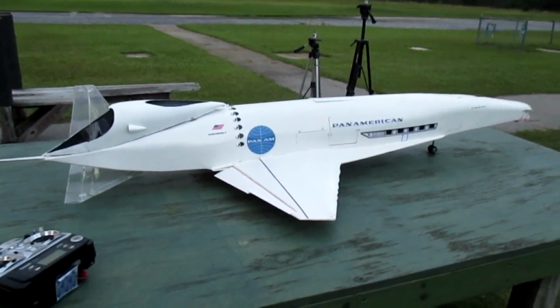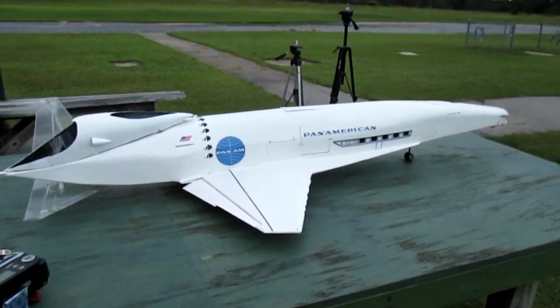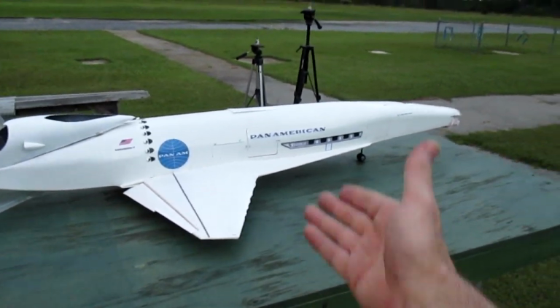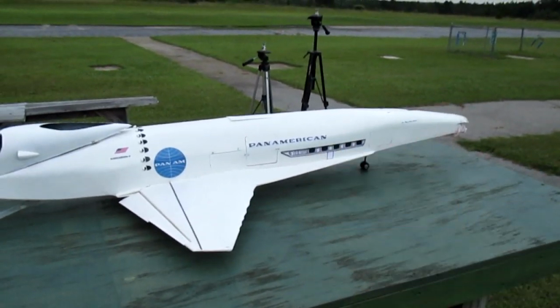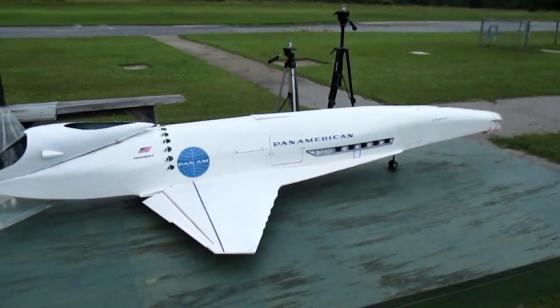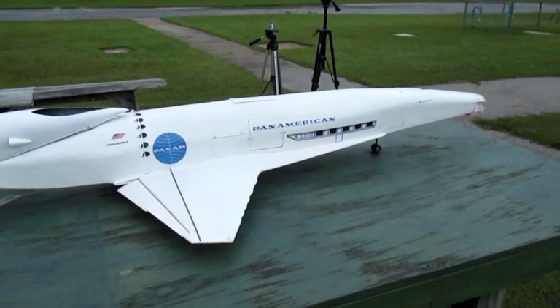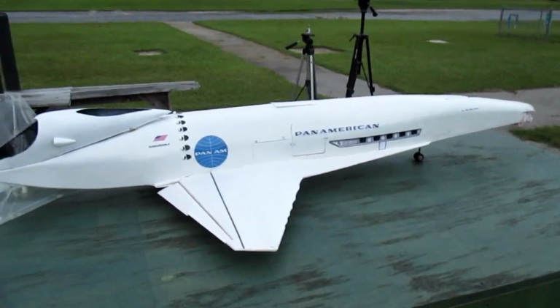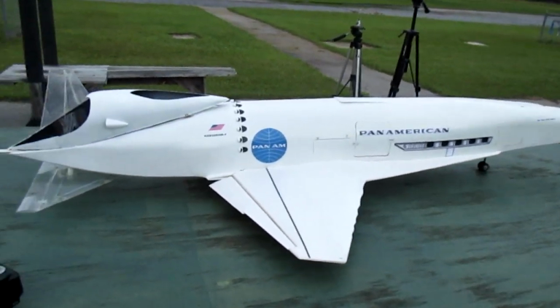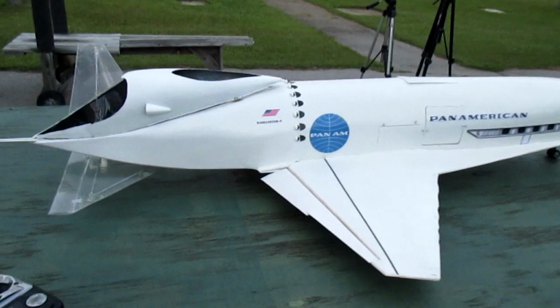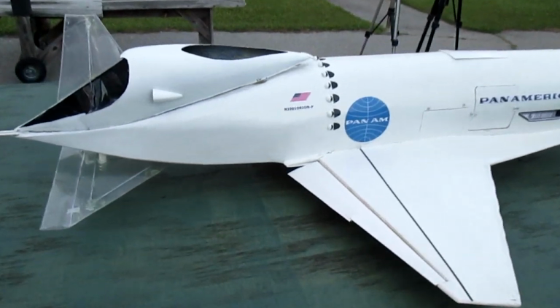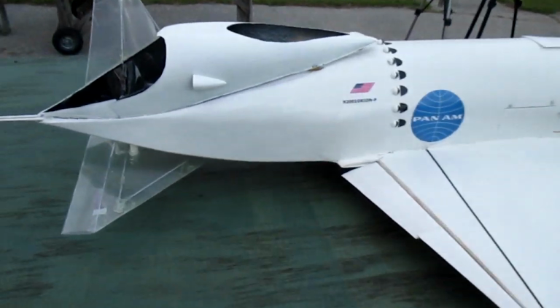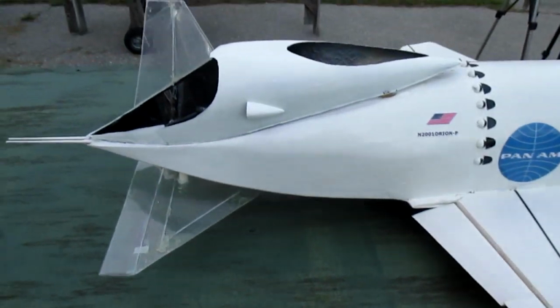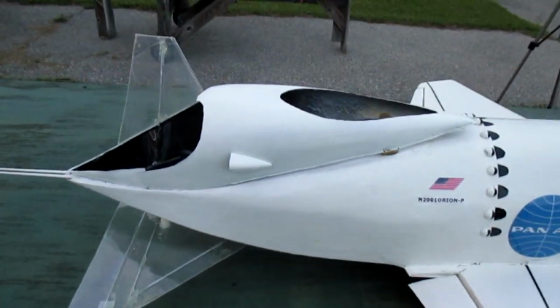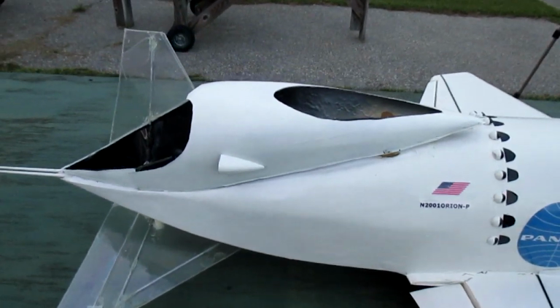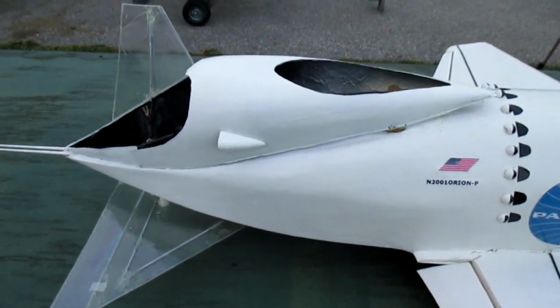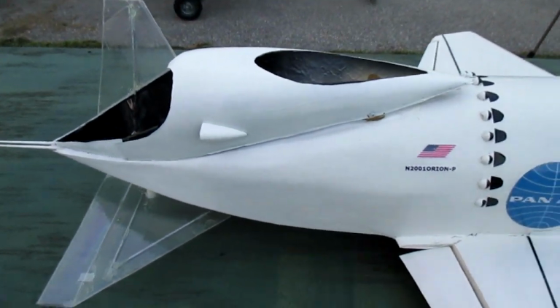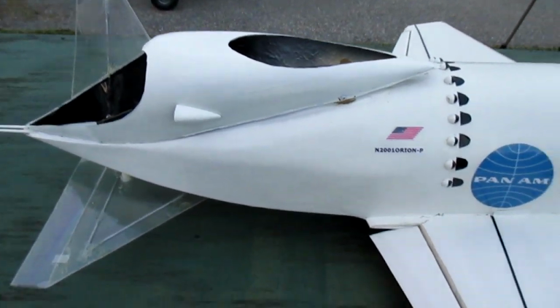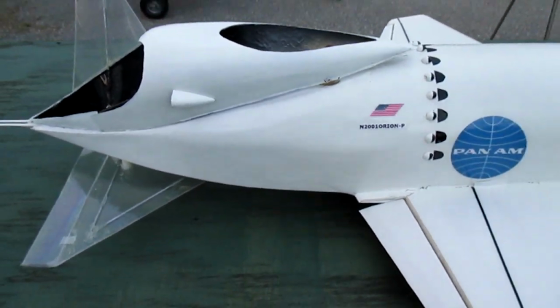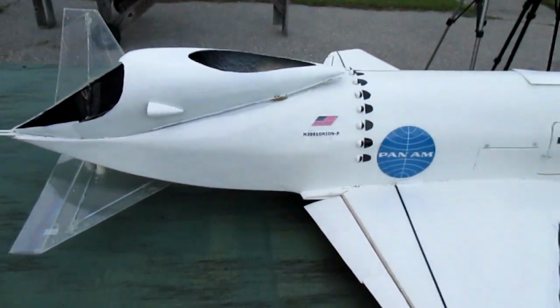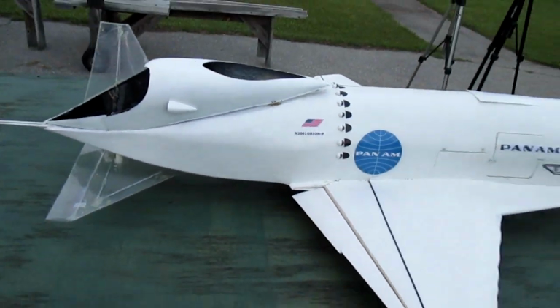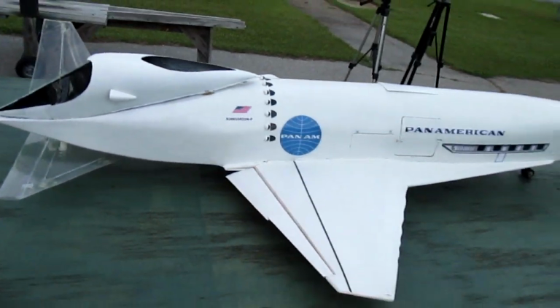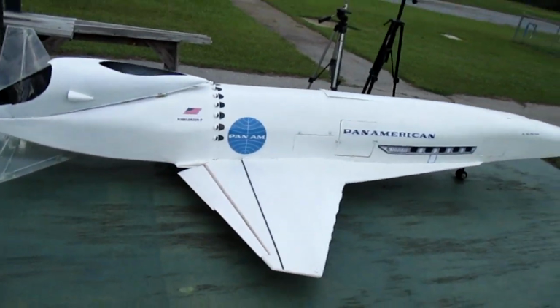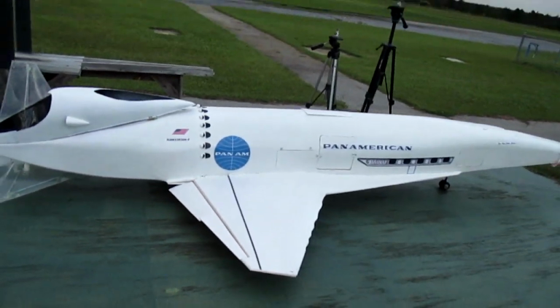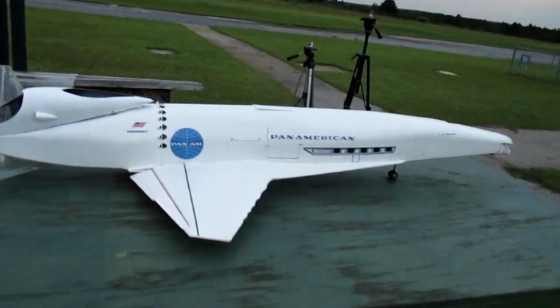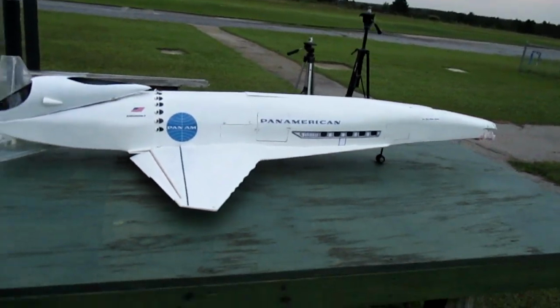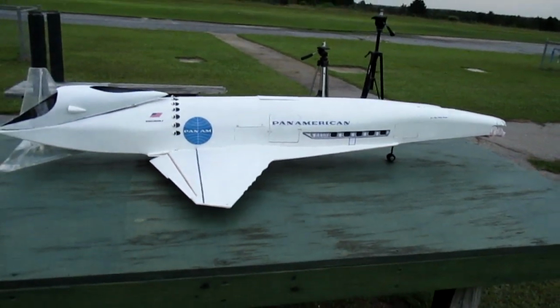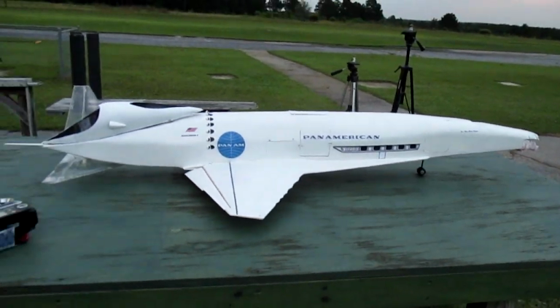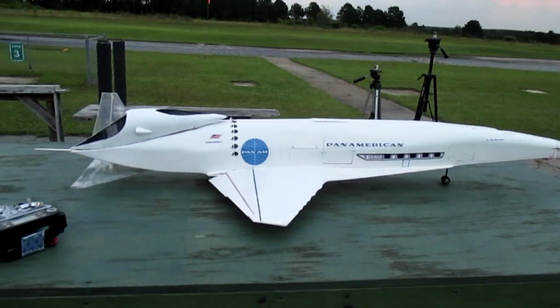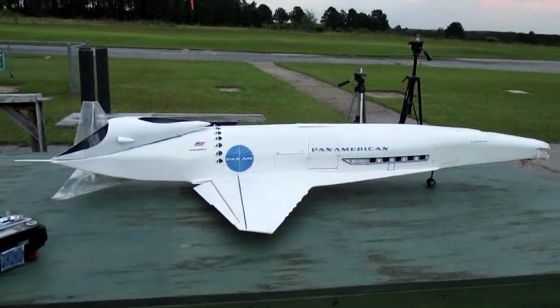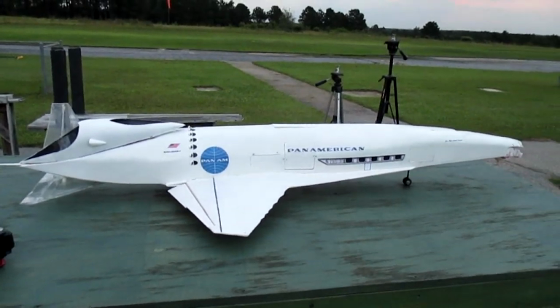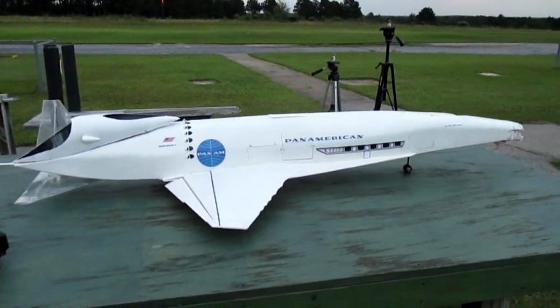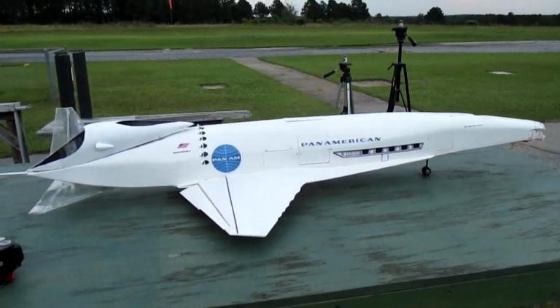The damage is really not that bad — it's all pretty straightforward, easy repair. I would say within a few weeks I'll have her repaired and back out on the flight field.